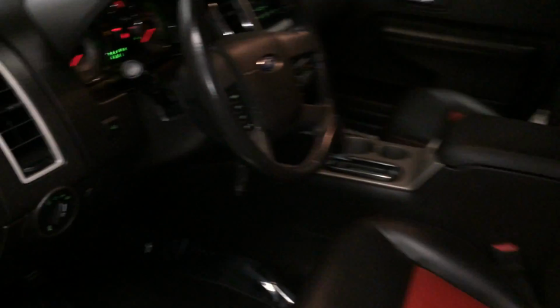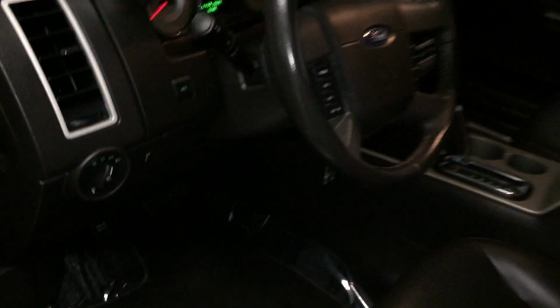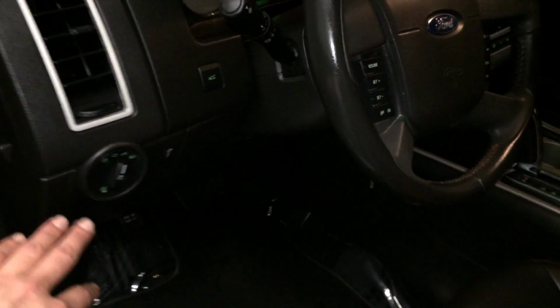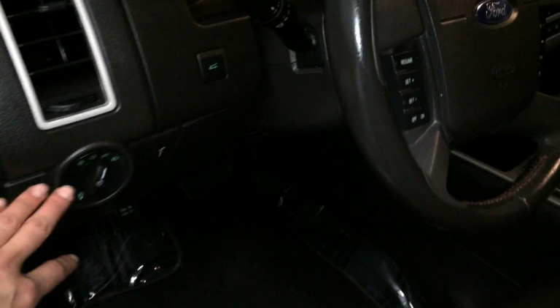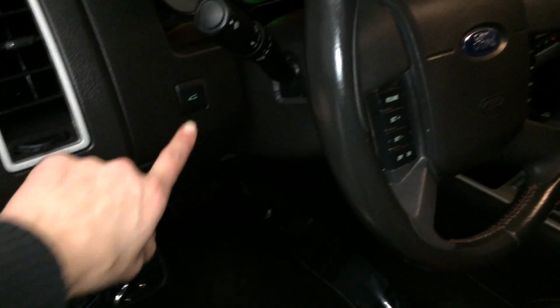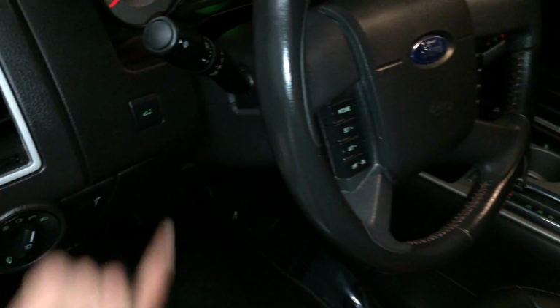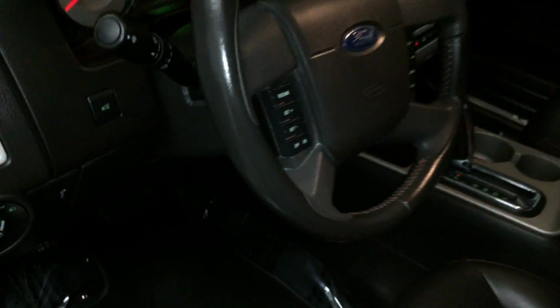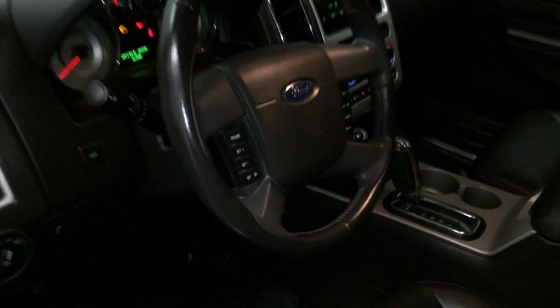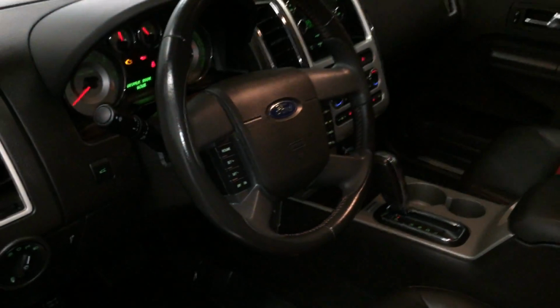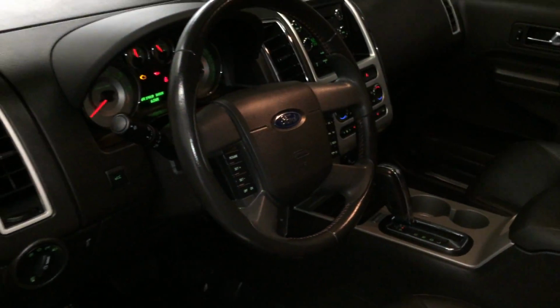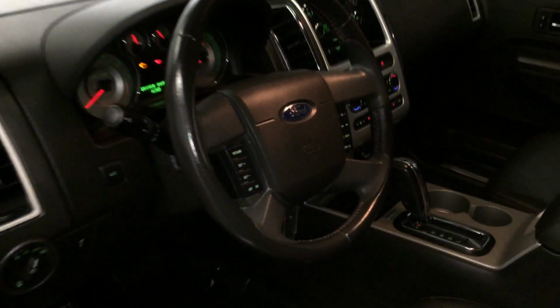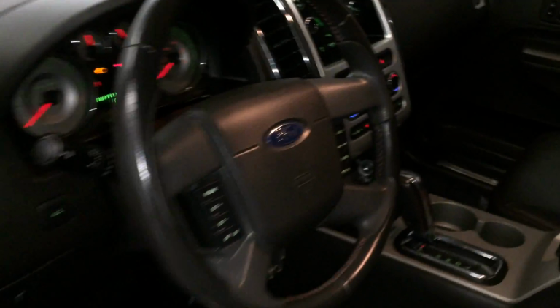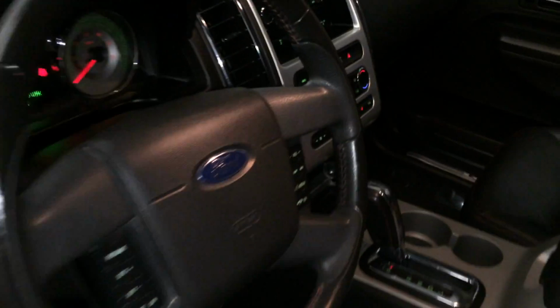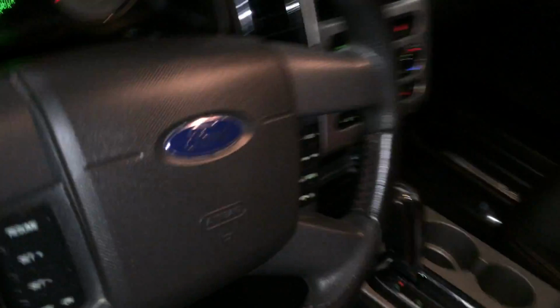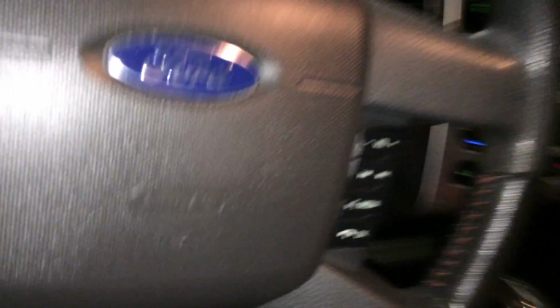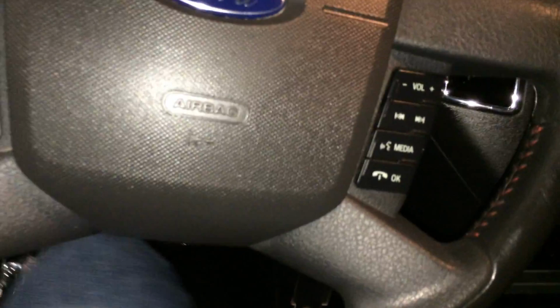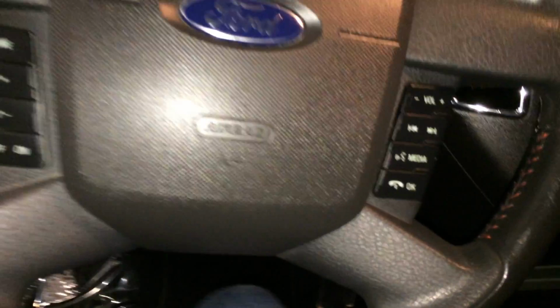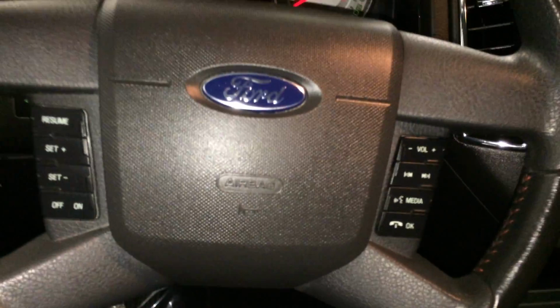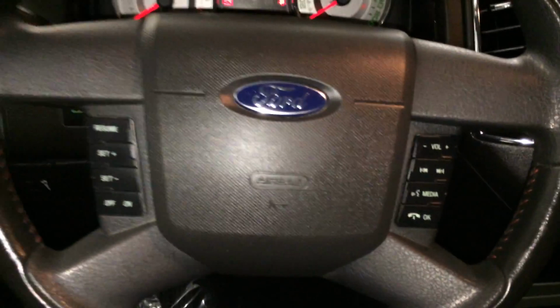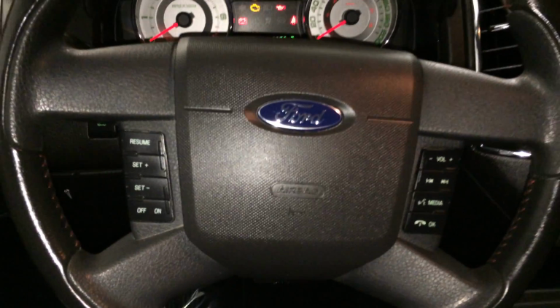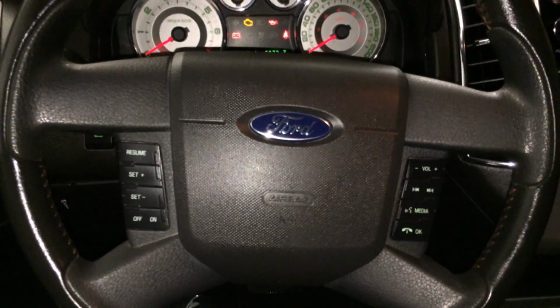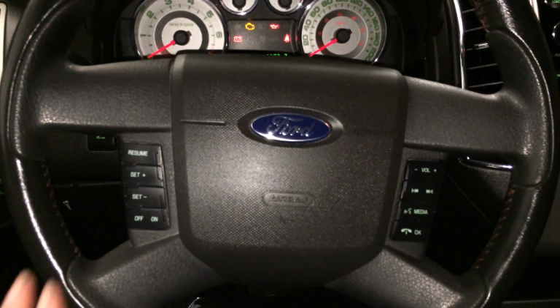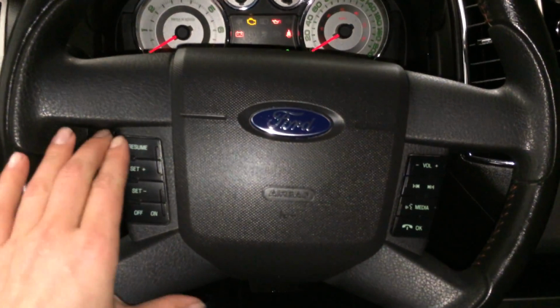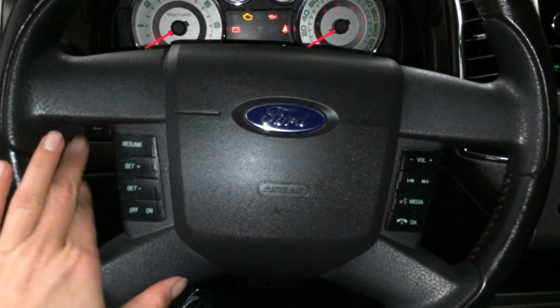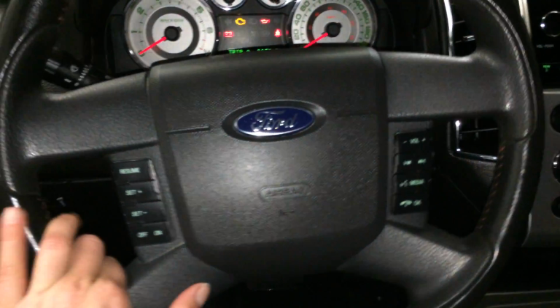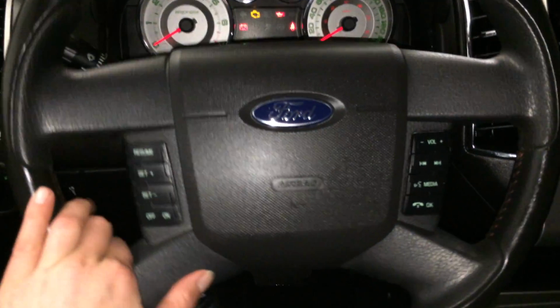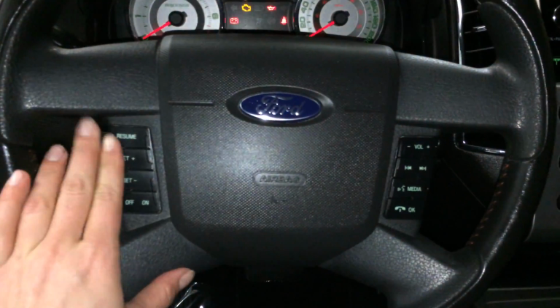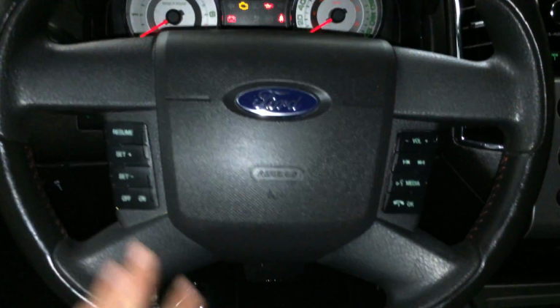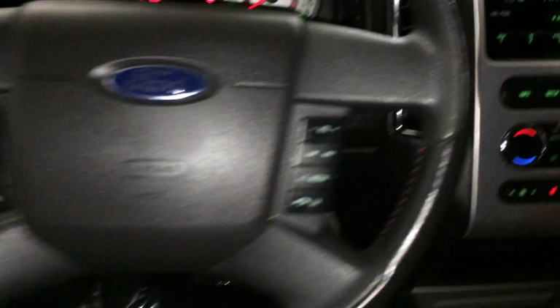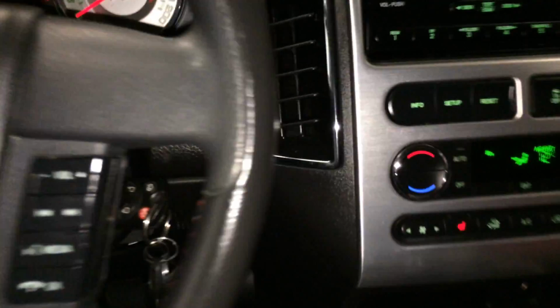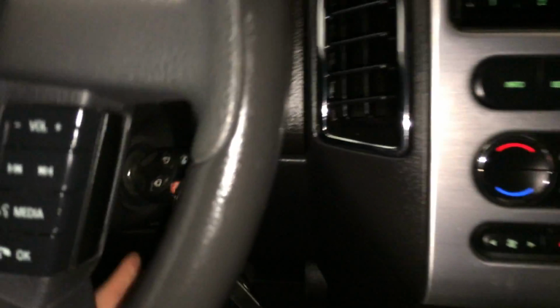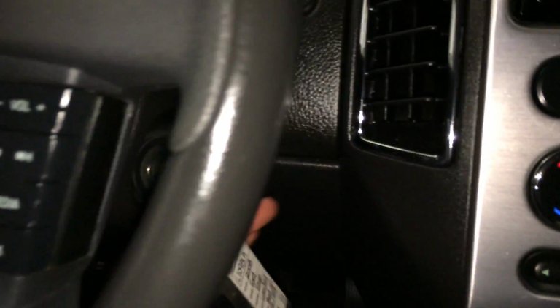Lighting controls, trunk release, and a tilt and telescopic steering wheel. It's fully leather wrapped. On it we have audio controls, hands-free communication, and cruise control. Key ignition.